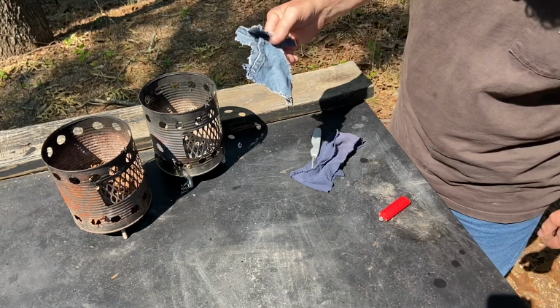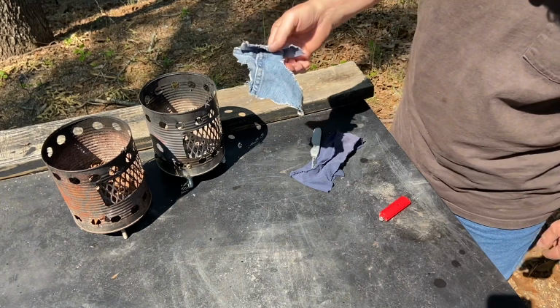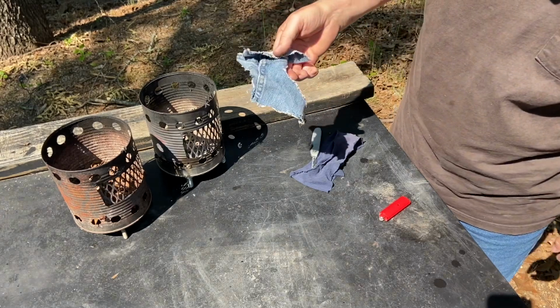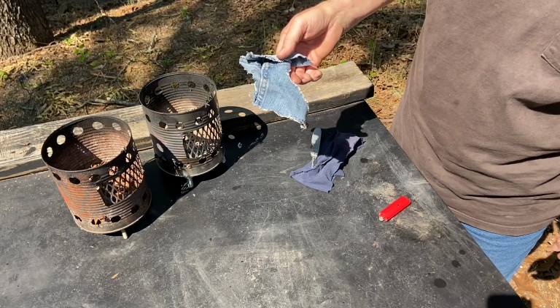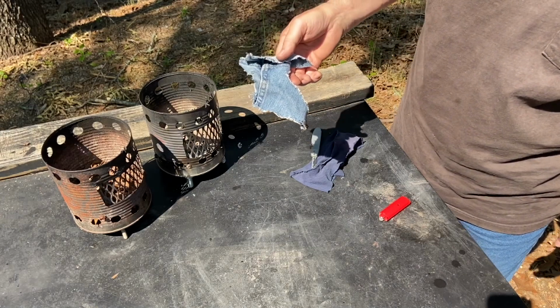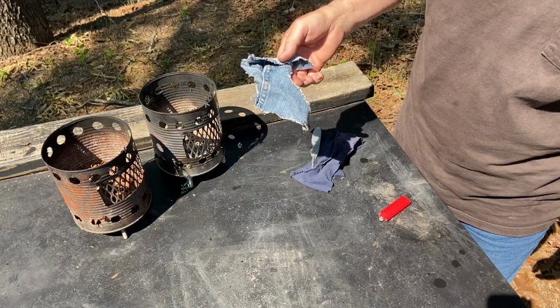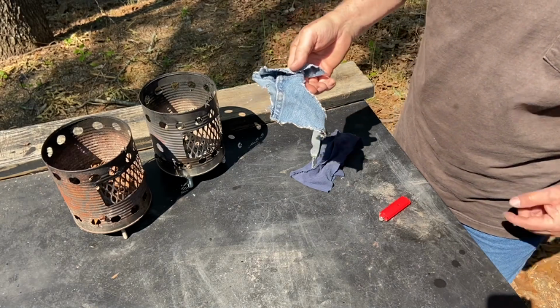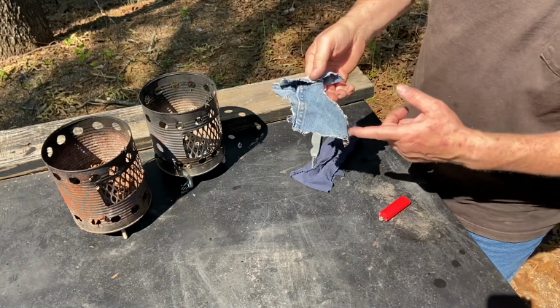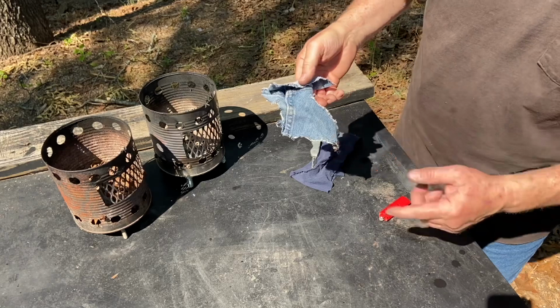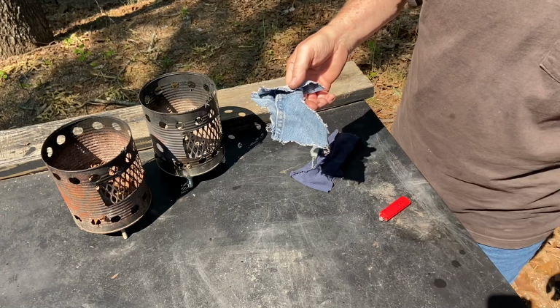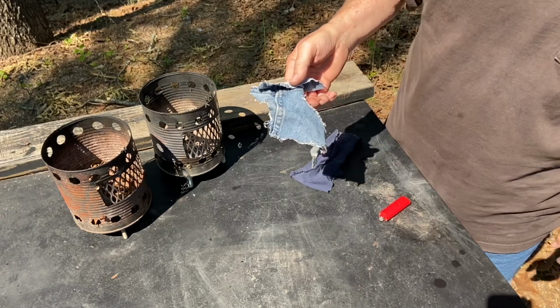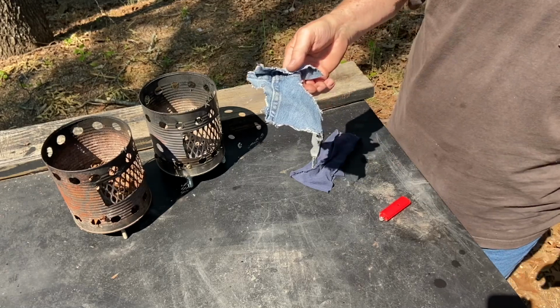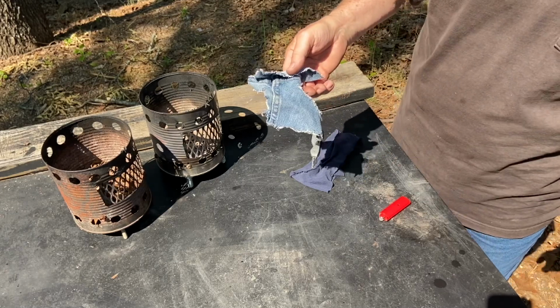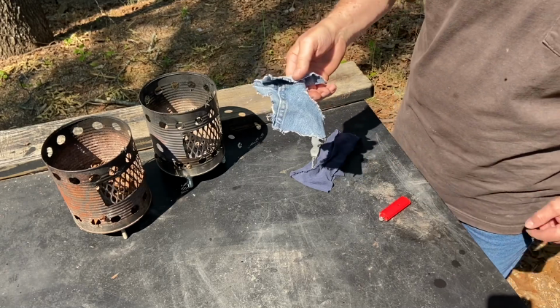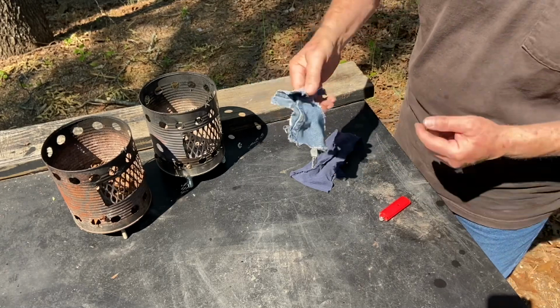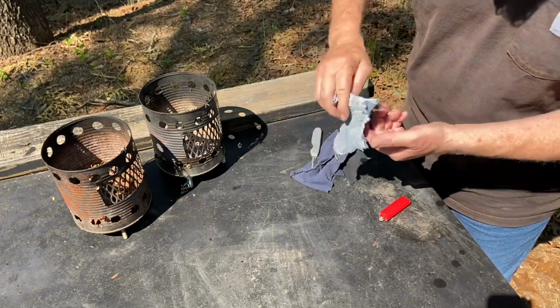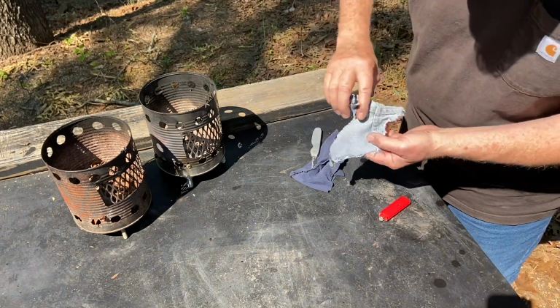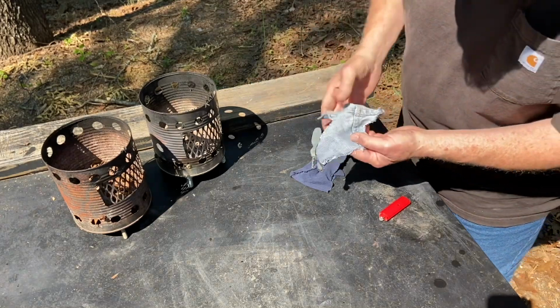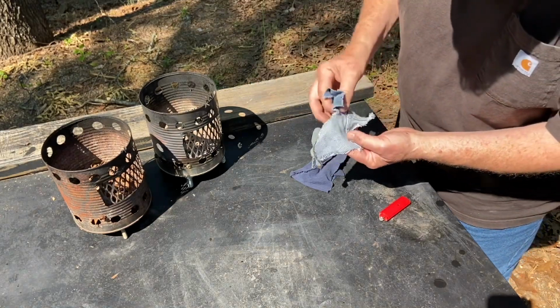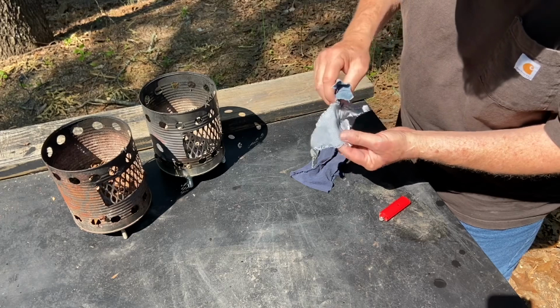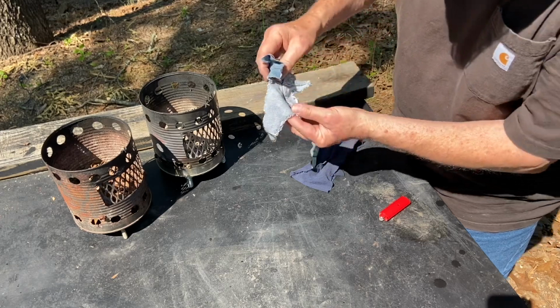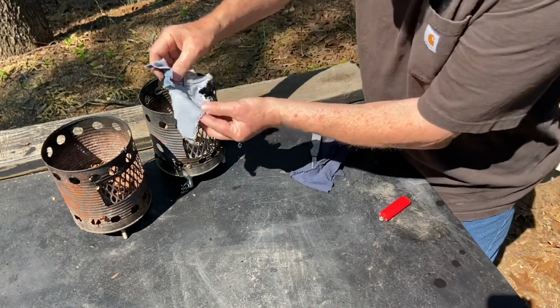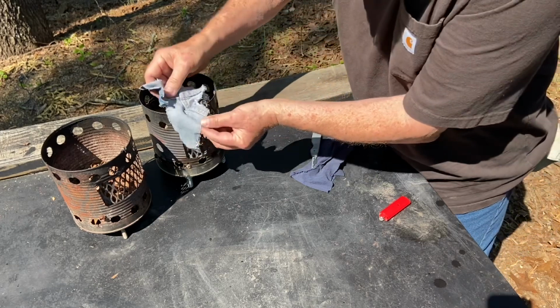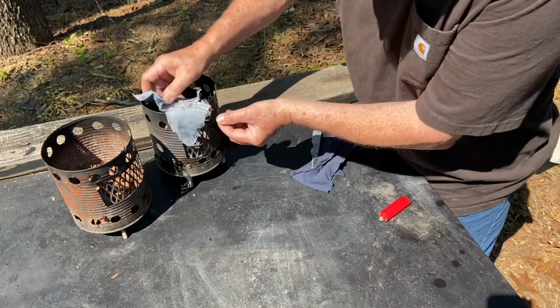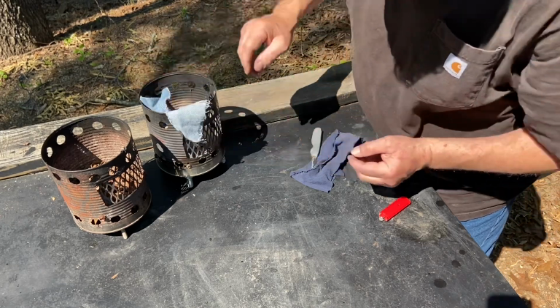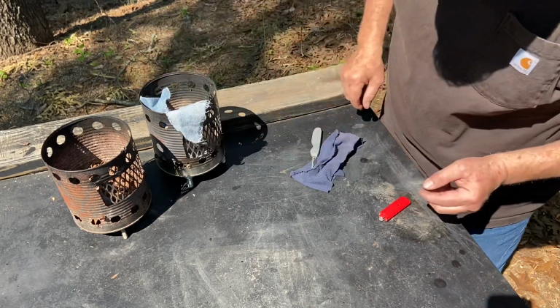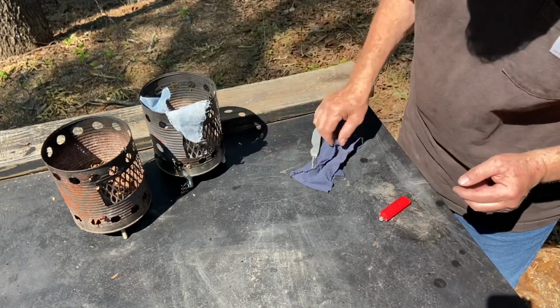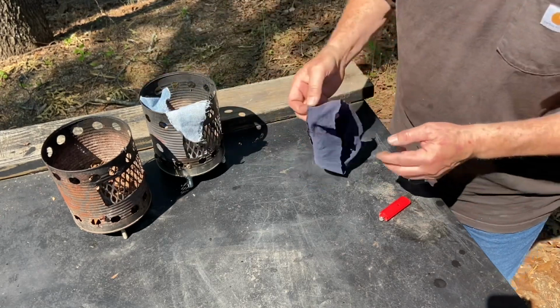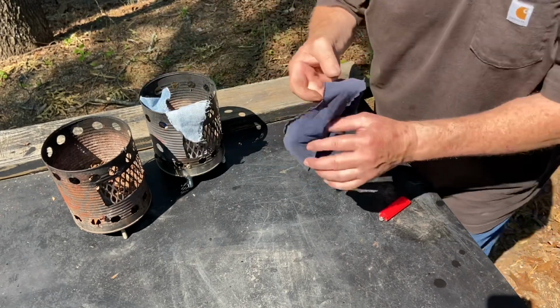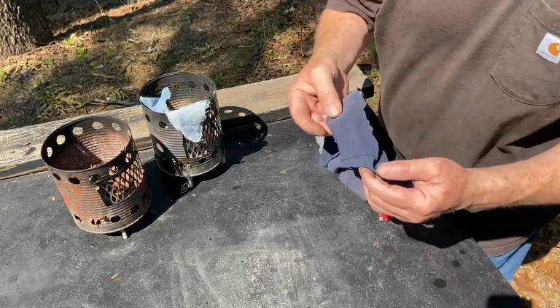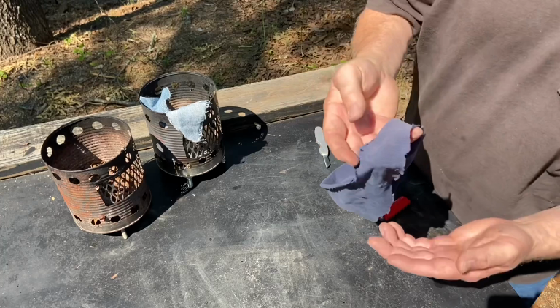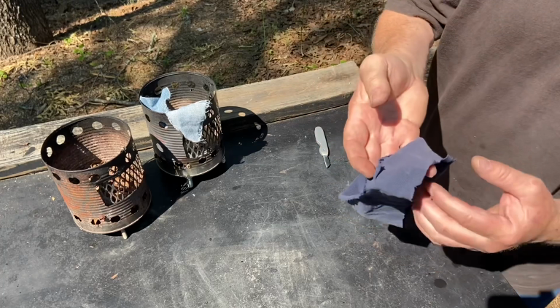That's my first try with denim, and because it had all those frills hanging off of it, it lit right up. Let's go ahead and try our T-shirt material now. There's a good tip we can stick down in there.